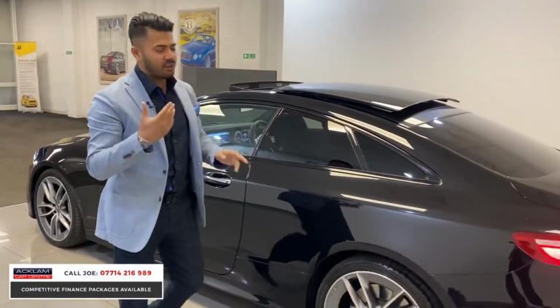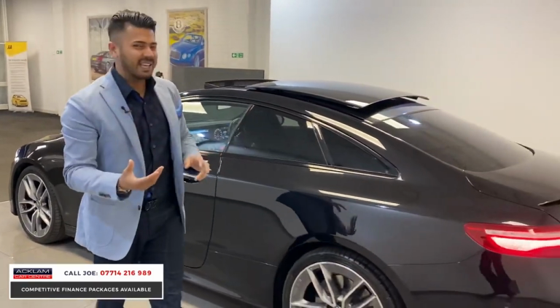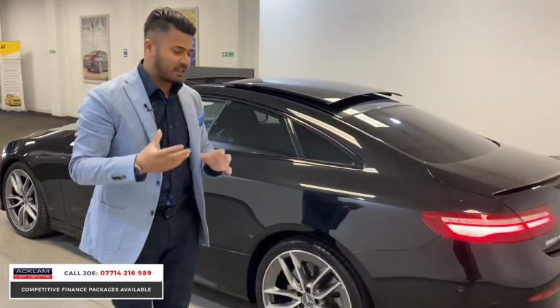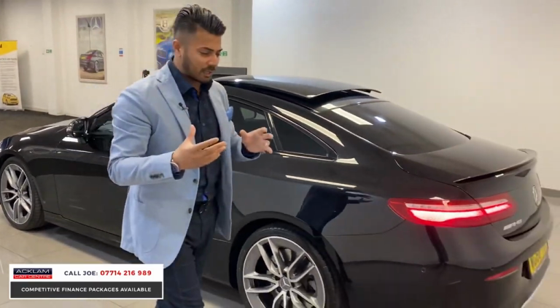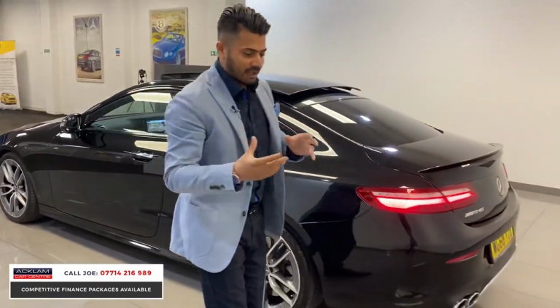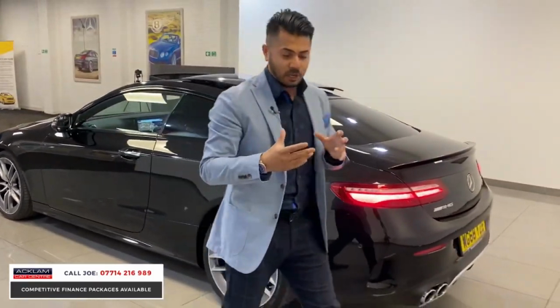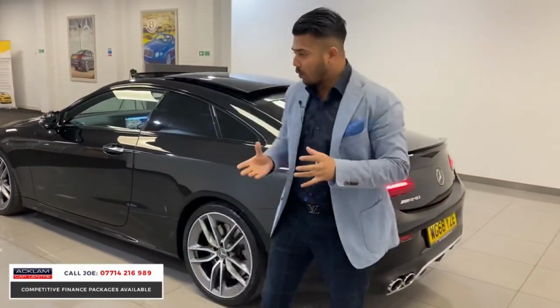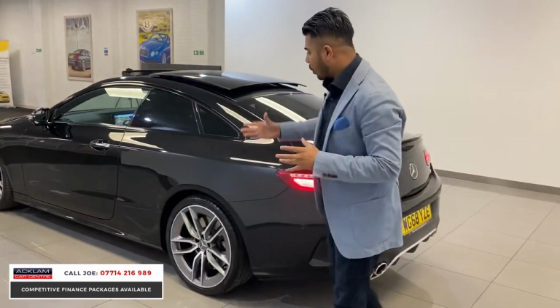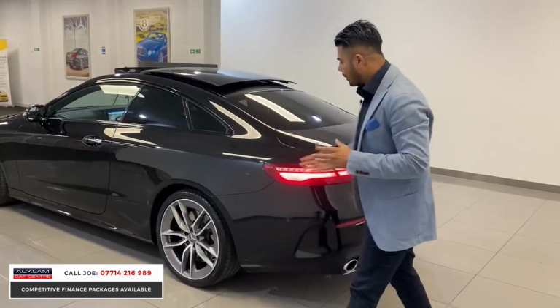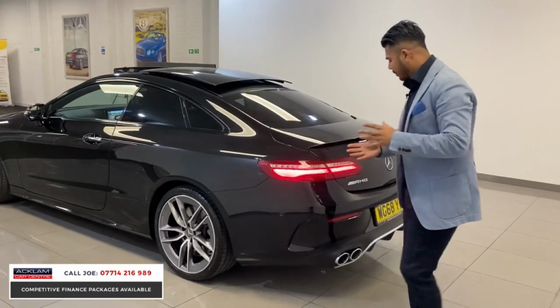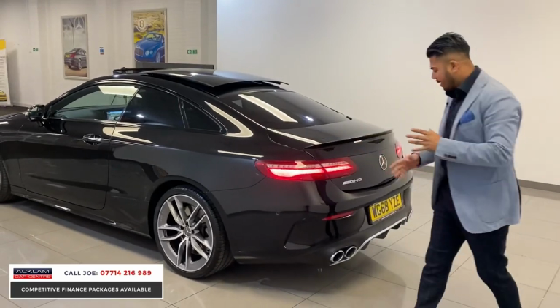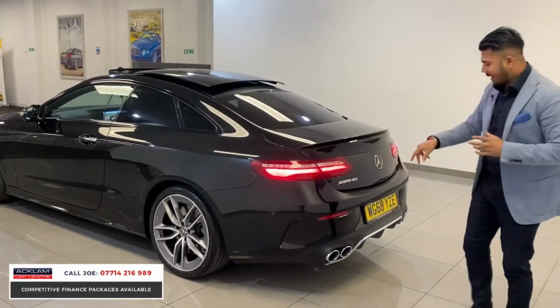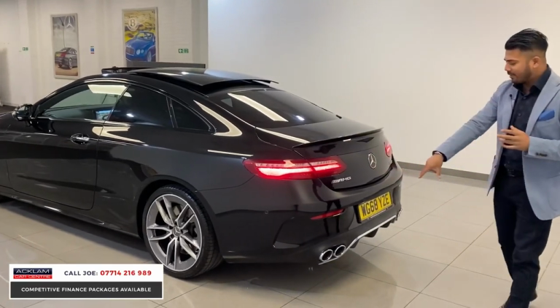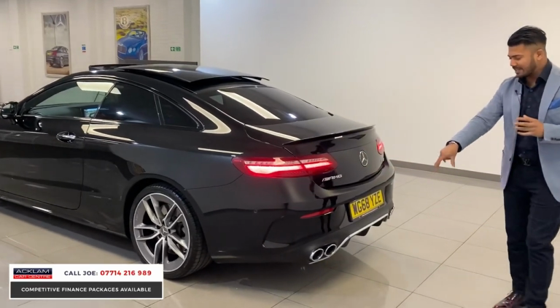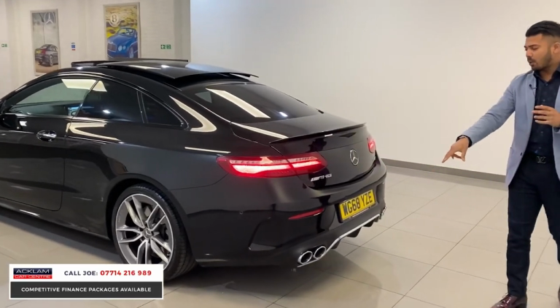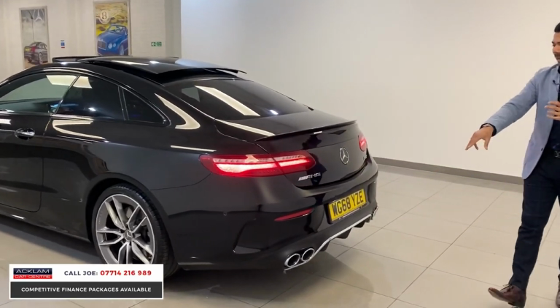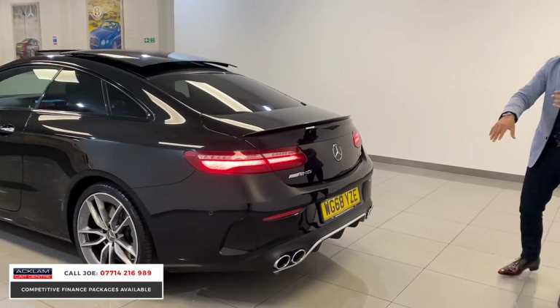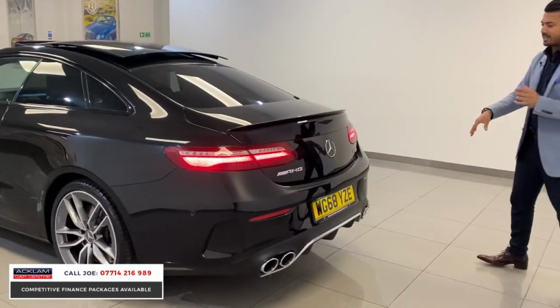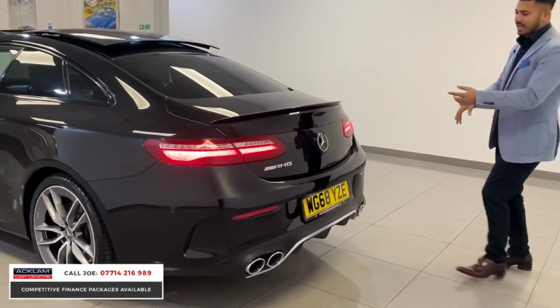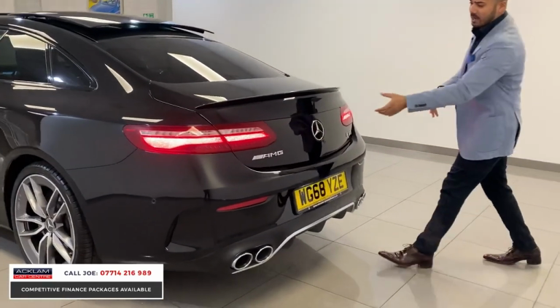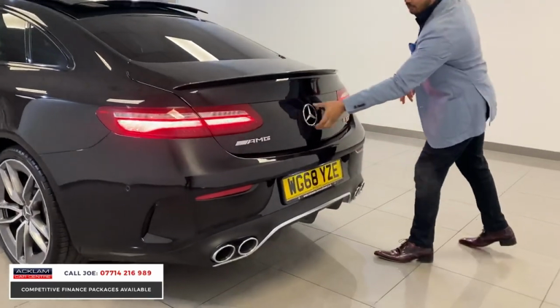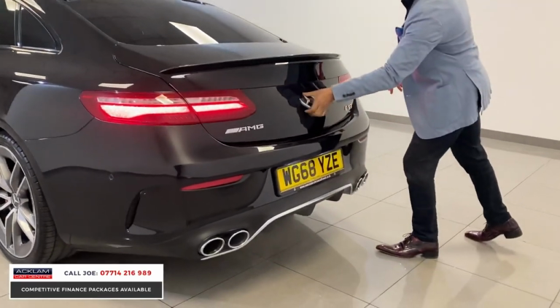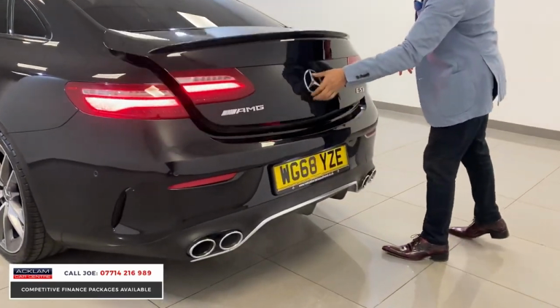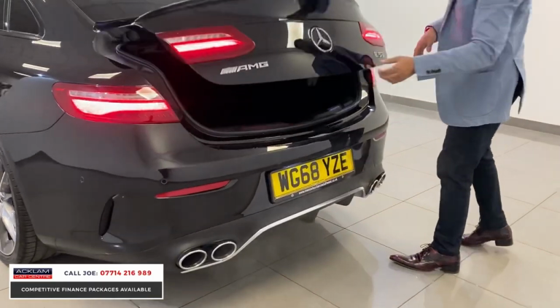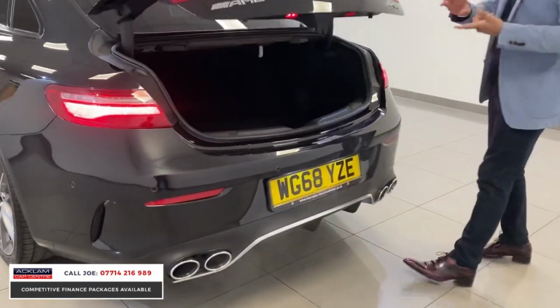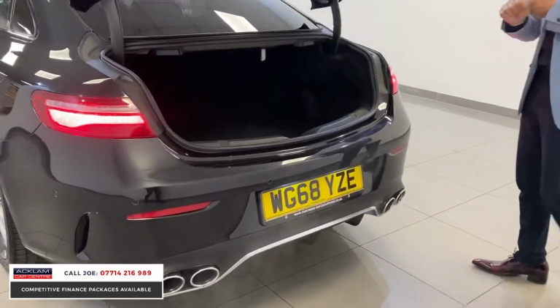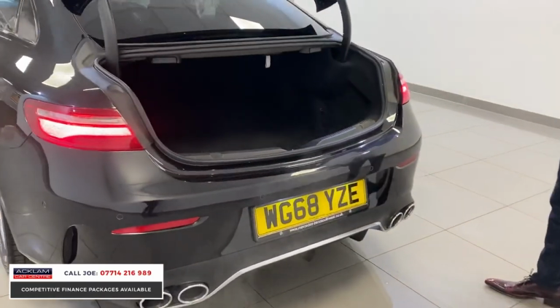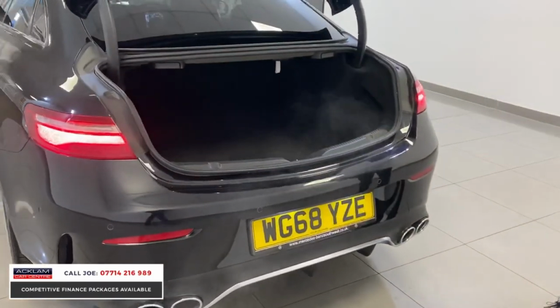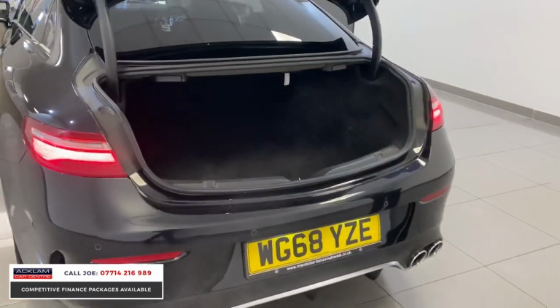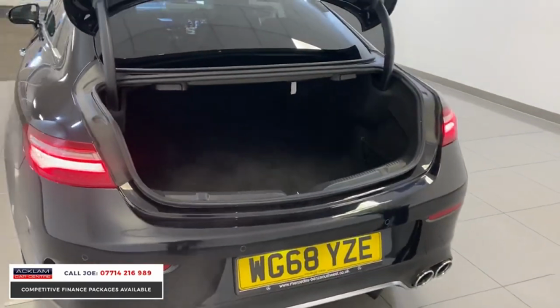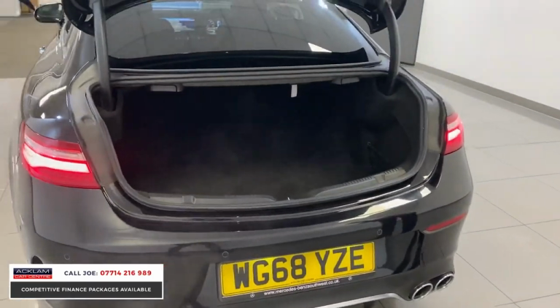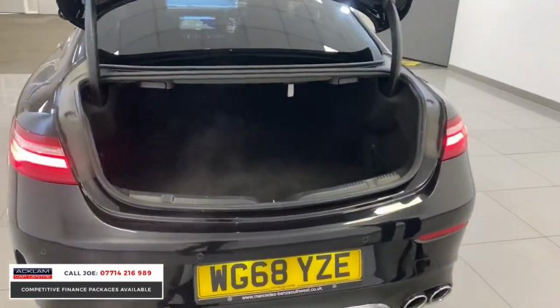Cracking car — it looks unbelievable. Out the back you've got quad pipes, two on each side. Press the Mercedes badge and you've got an automated tailgate and a very generous boot.